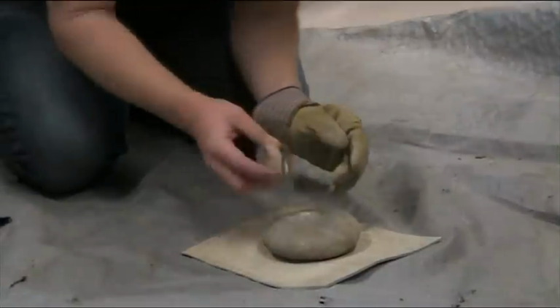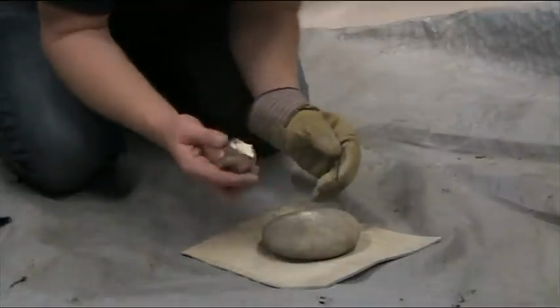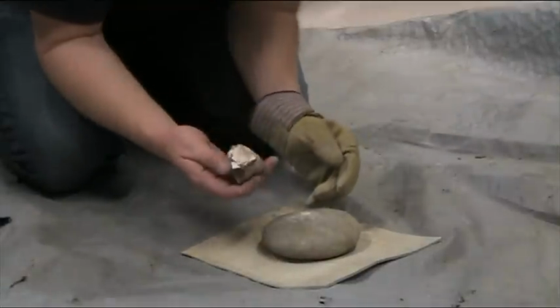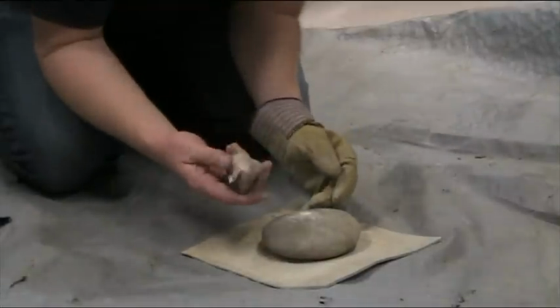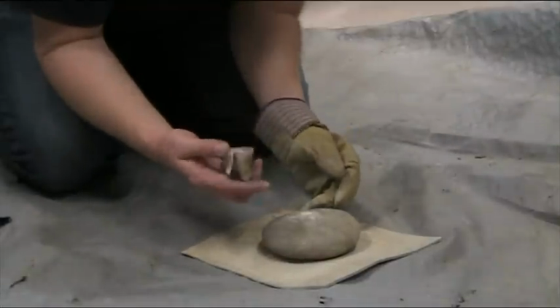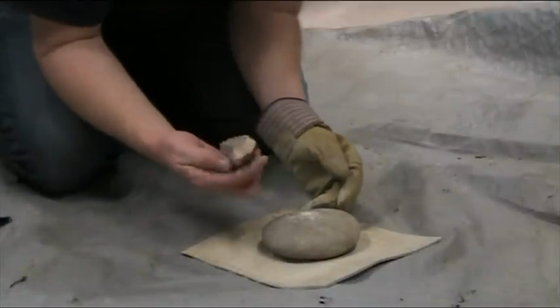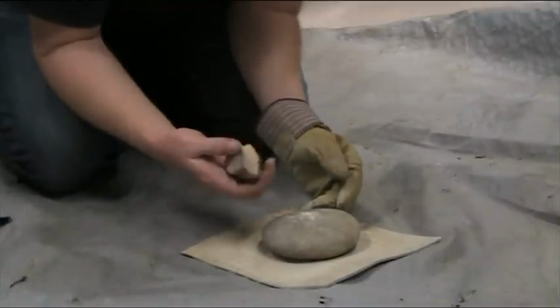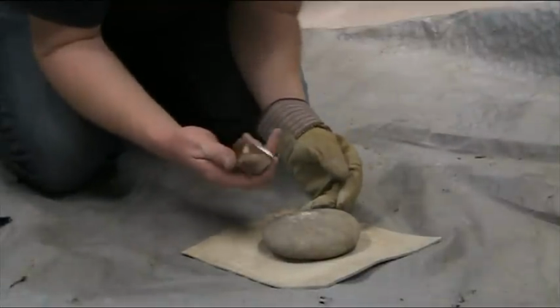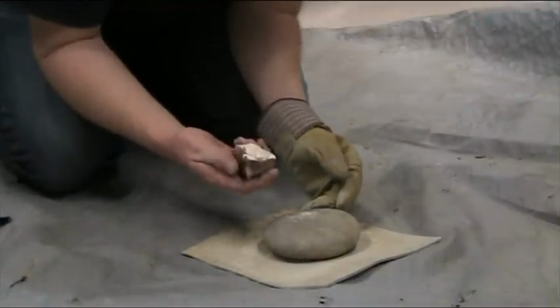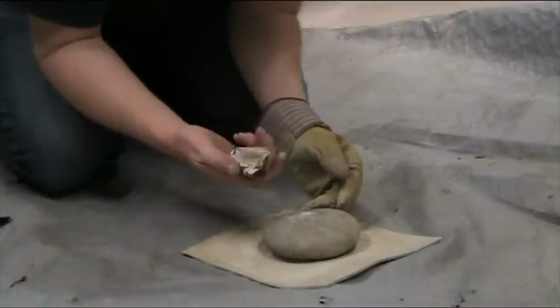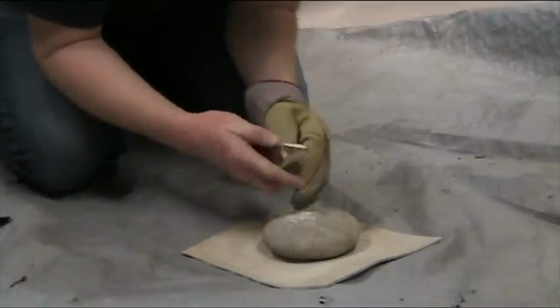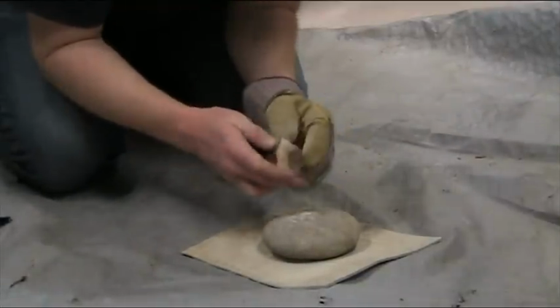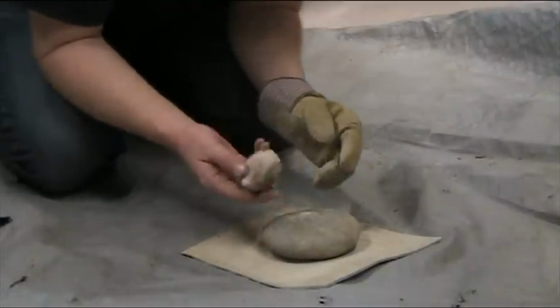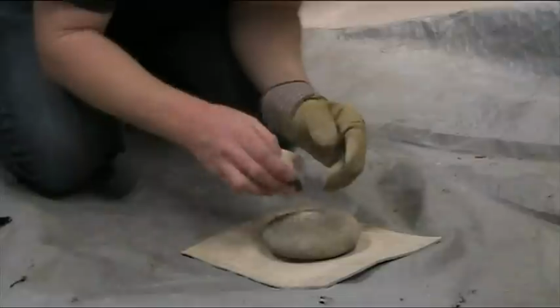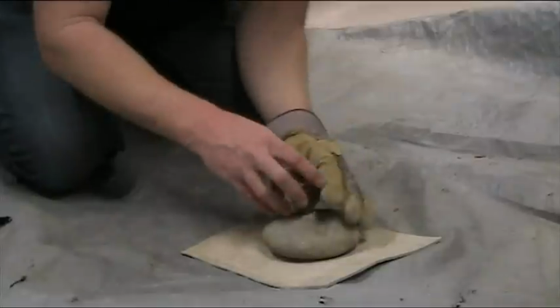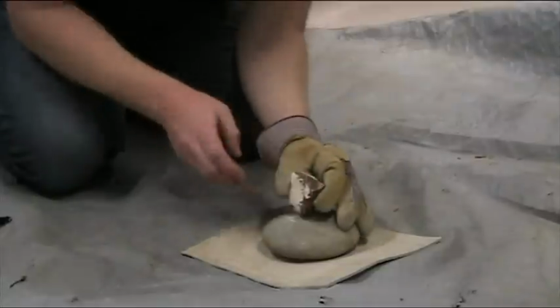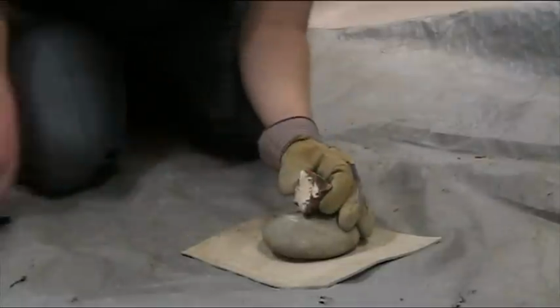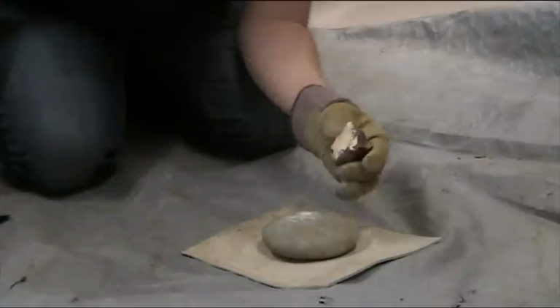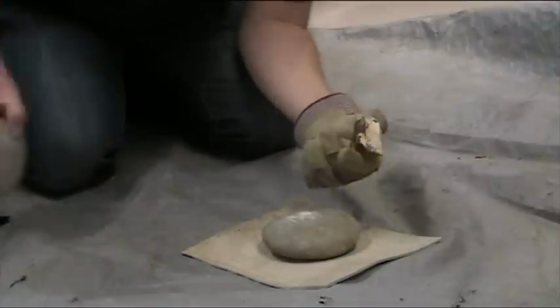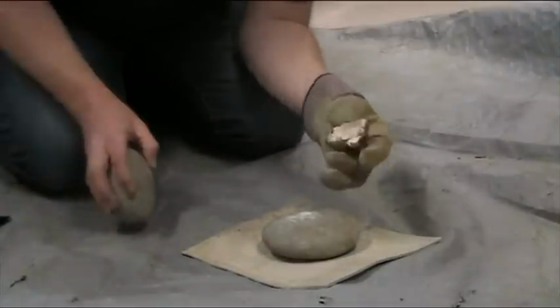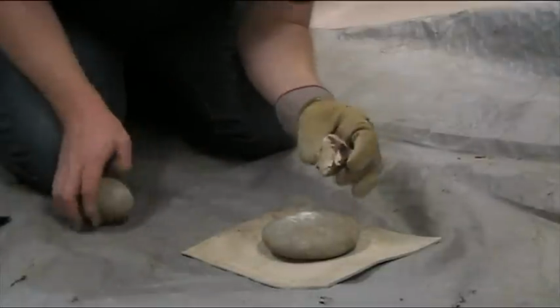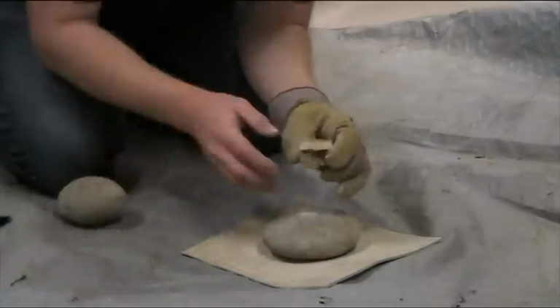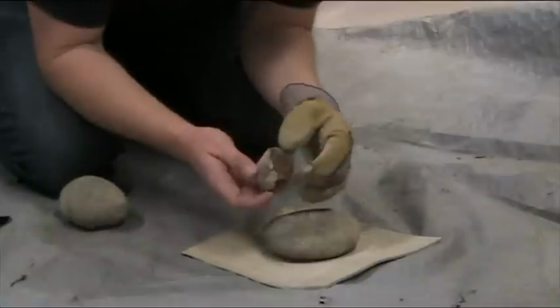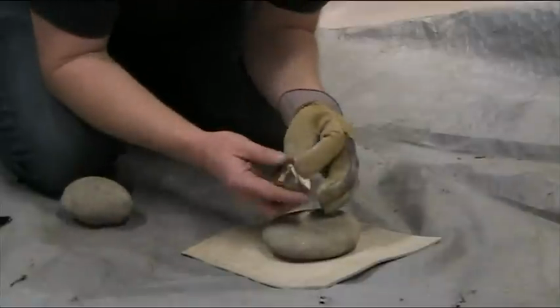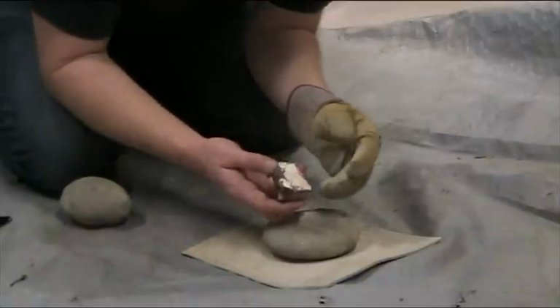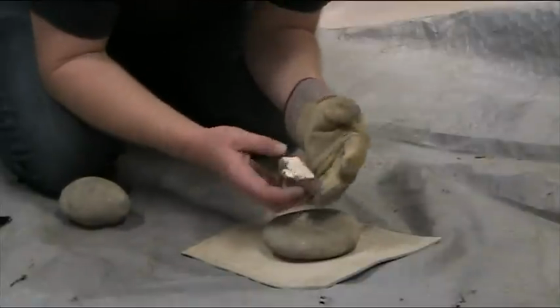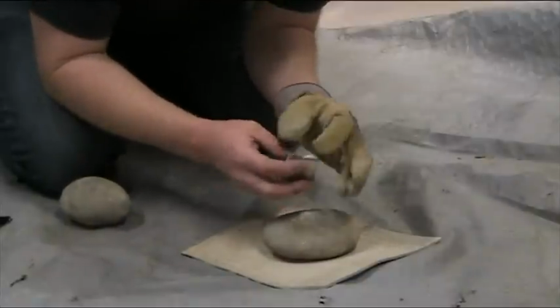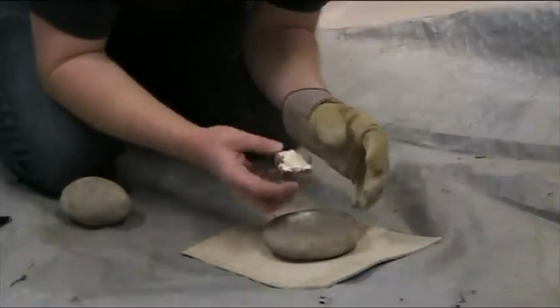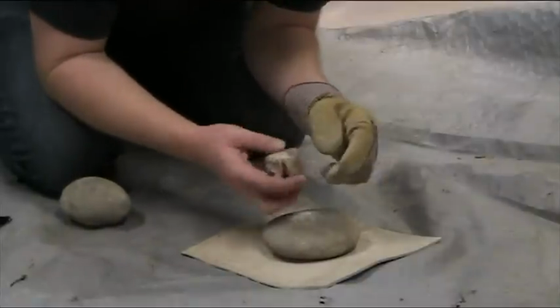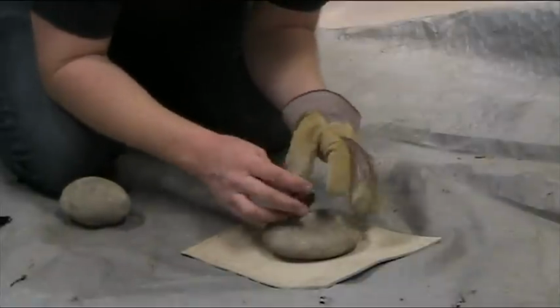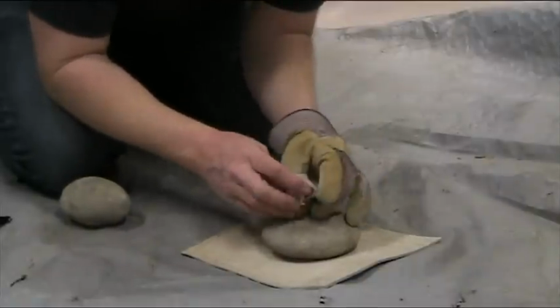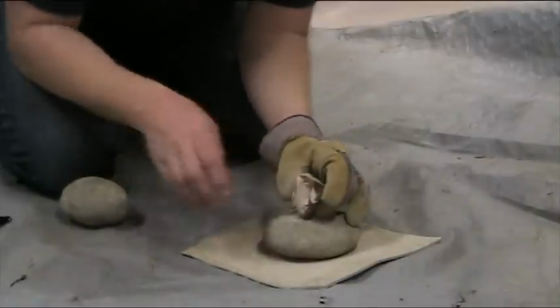Bipolar on a little piece of Texan flint, just a little lump that's left over from something else we've been doing. Normally bipolar is really lovely on little flat things, but we can certainly do it on this as well.